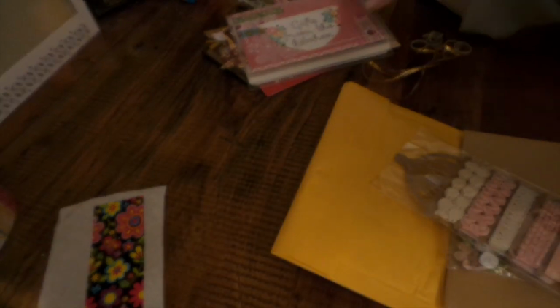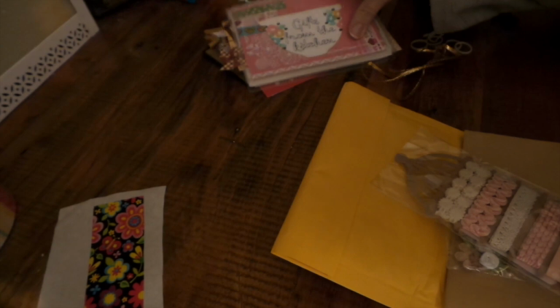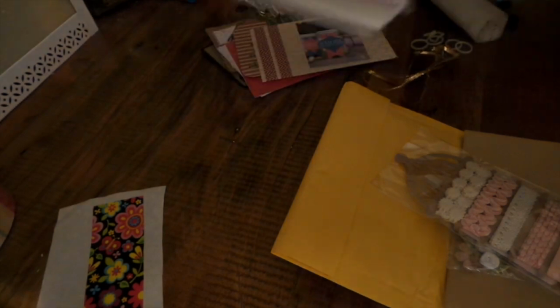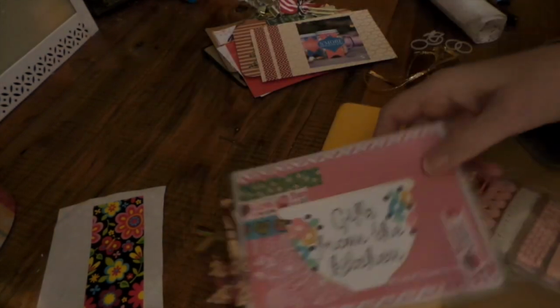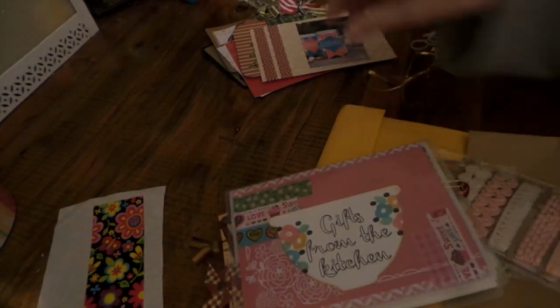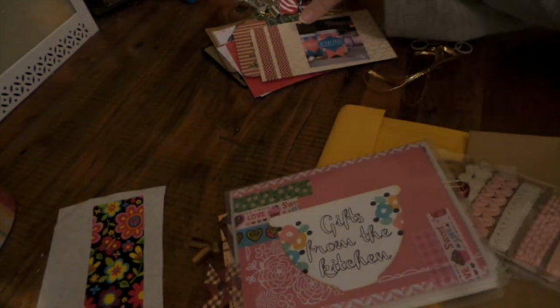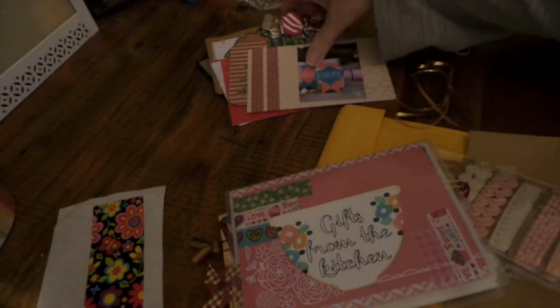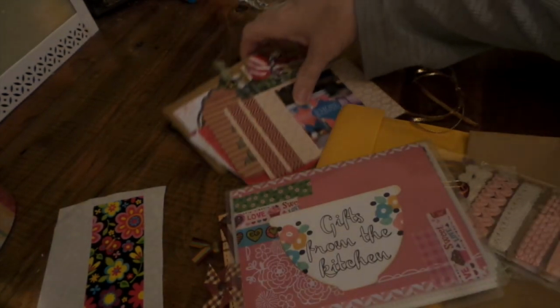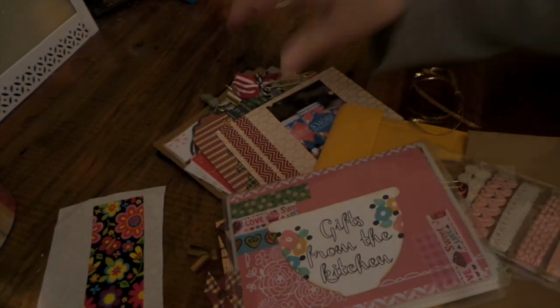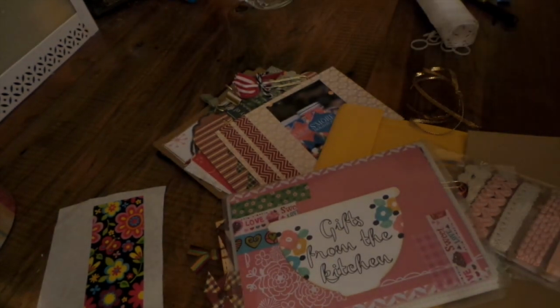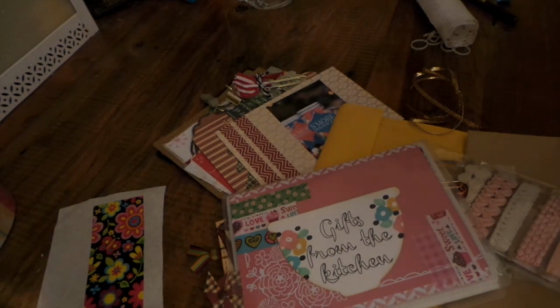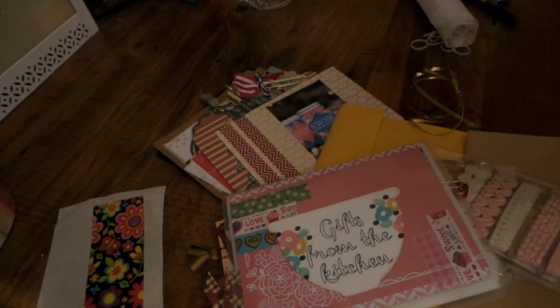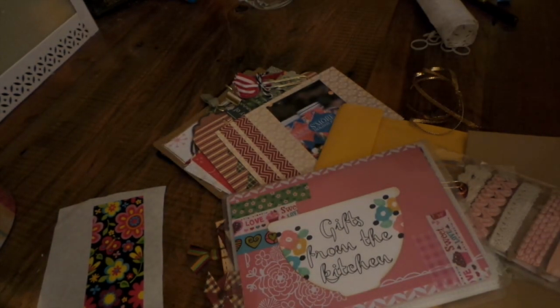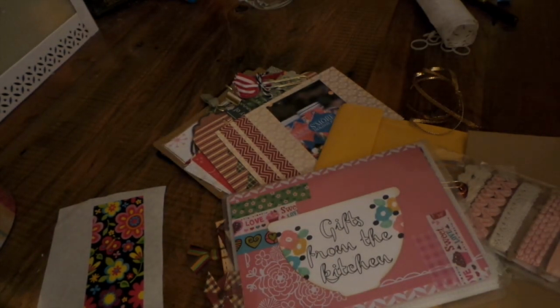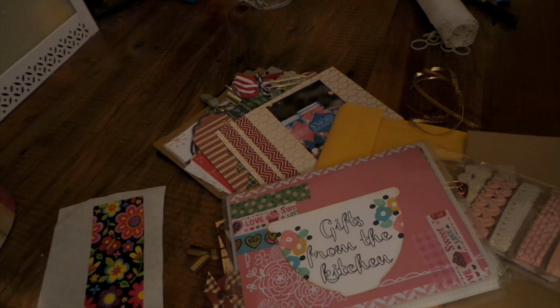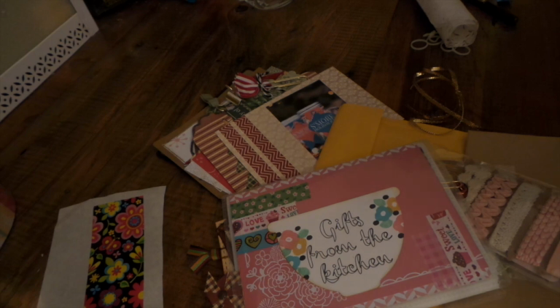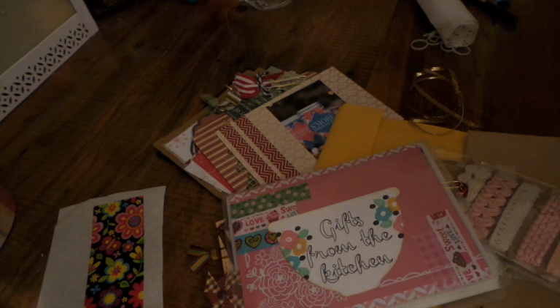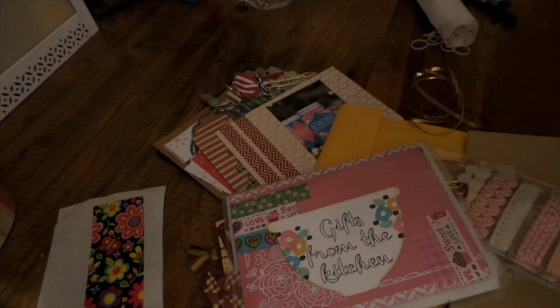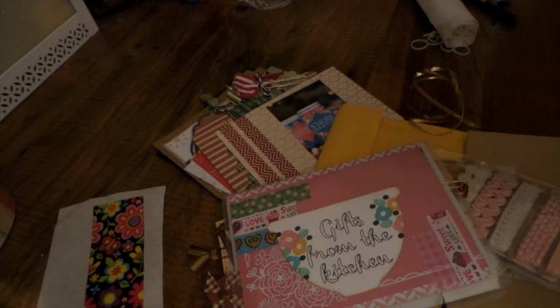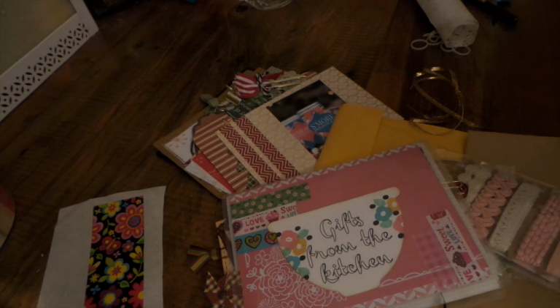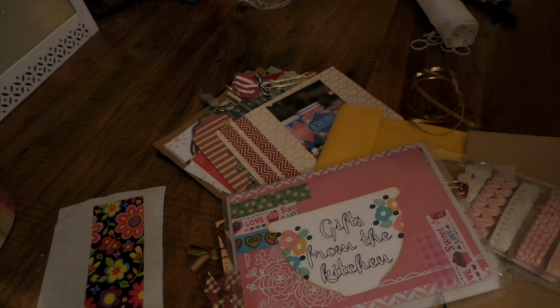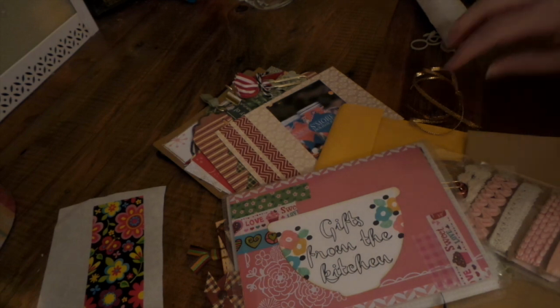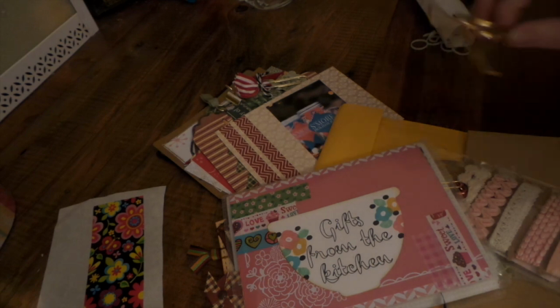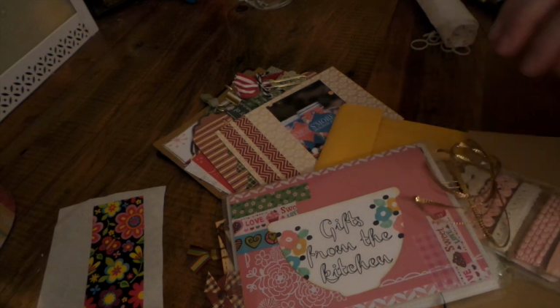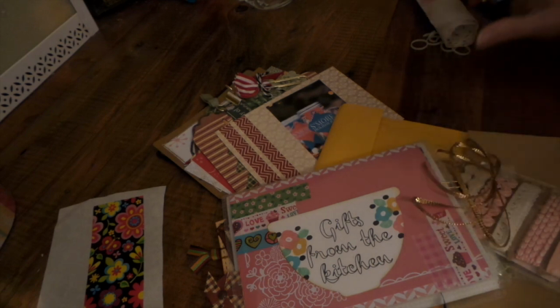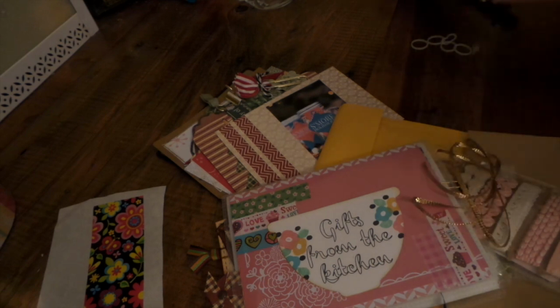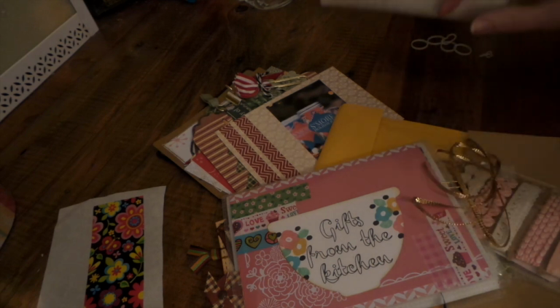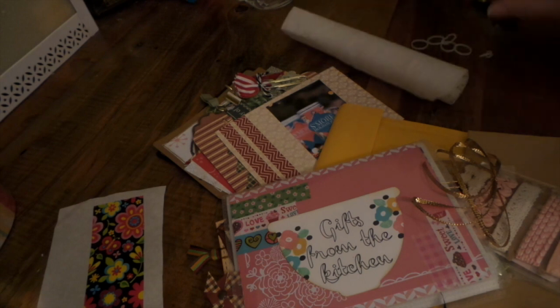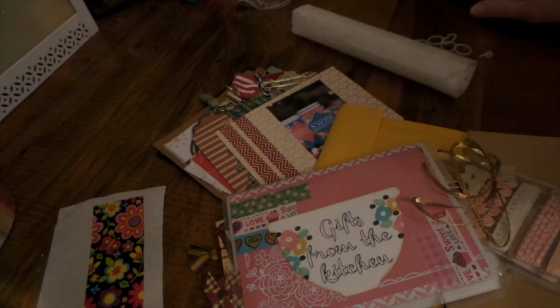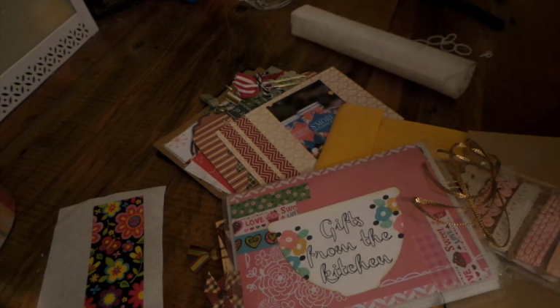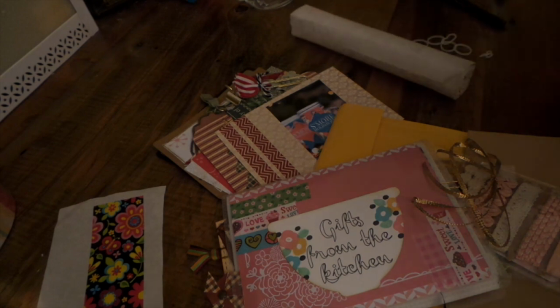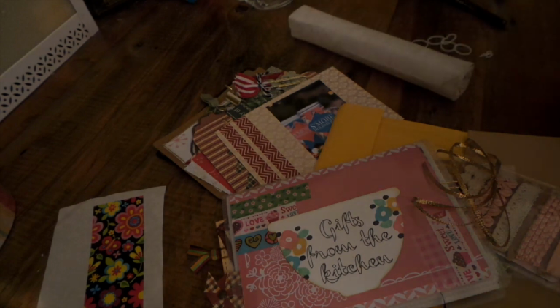Come and join us at Your Paper Pantry — we do several swaps every month and we've got the greatest, toastiest community around. Thanks for watching, bye!